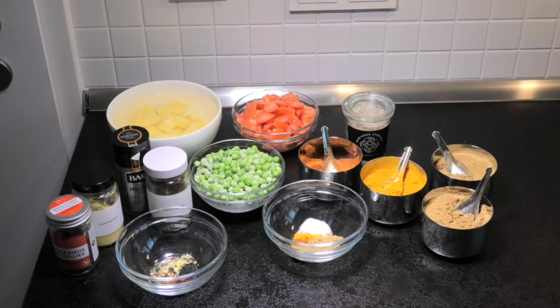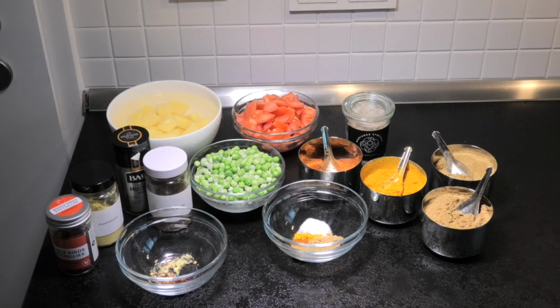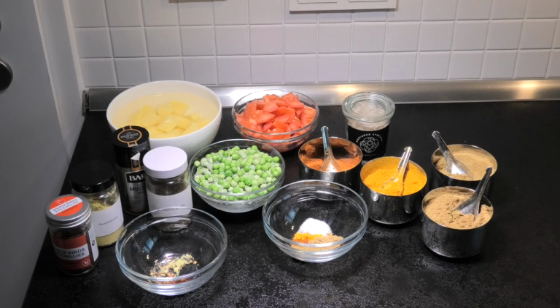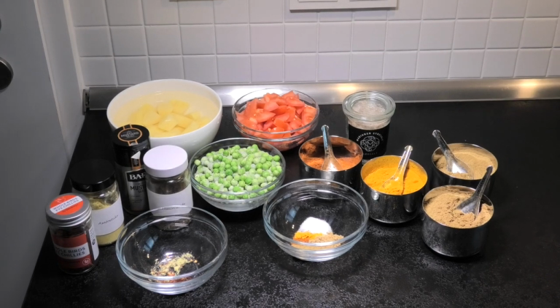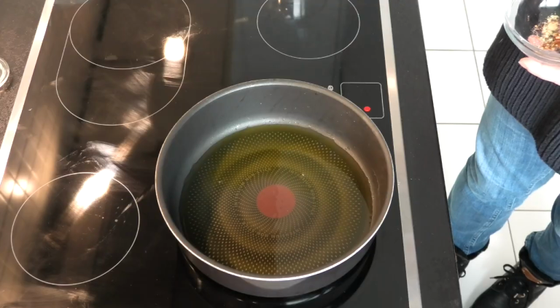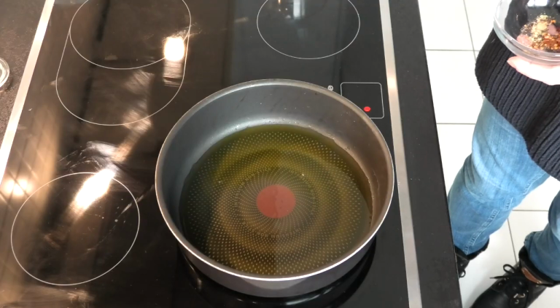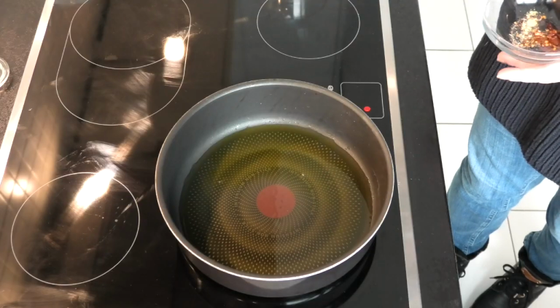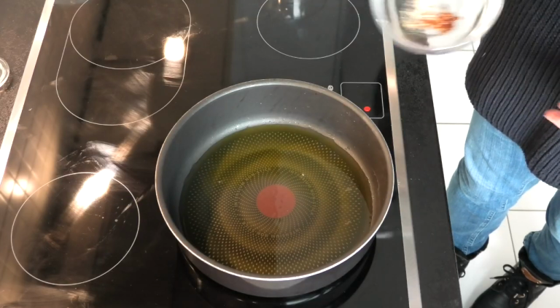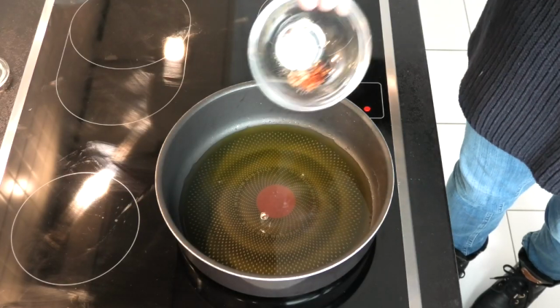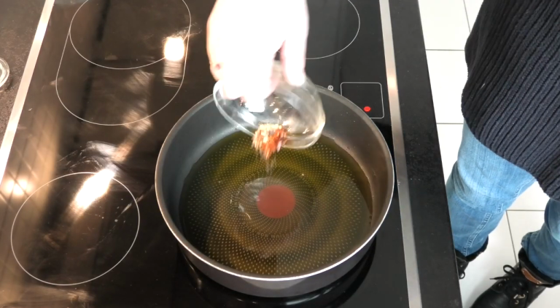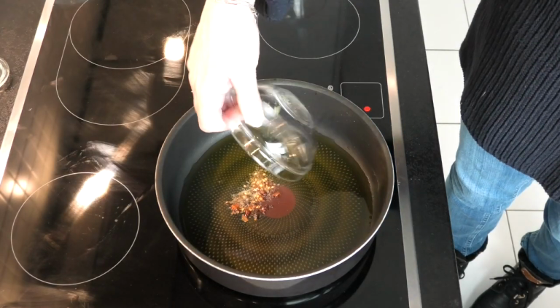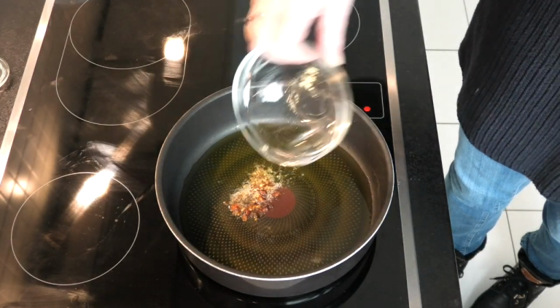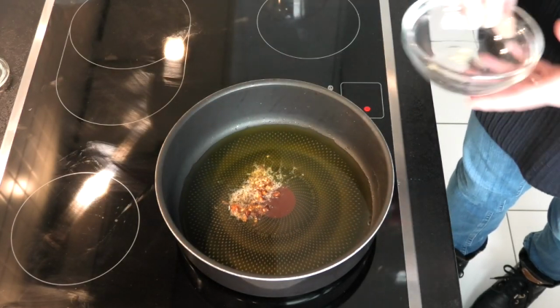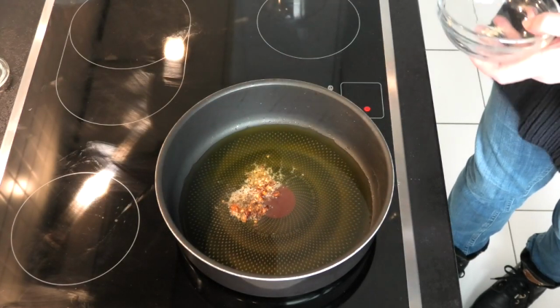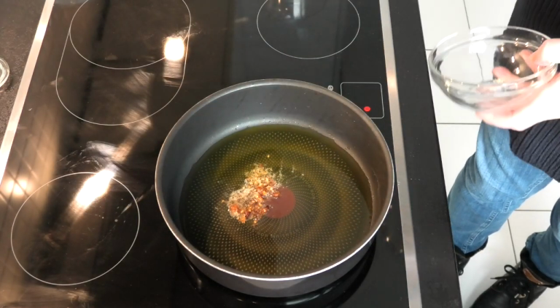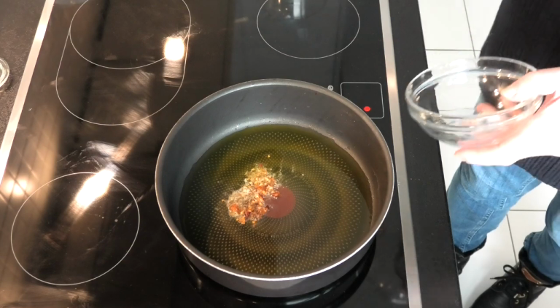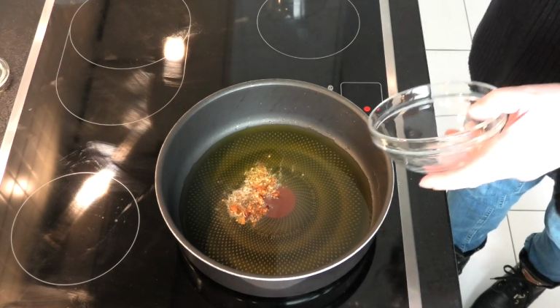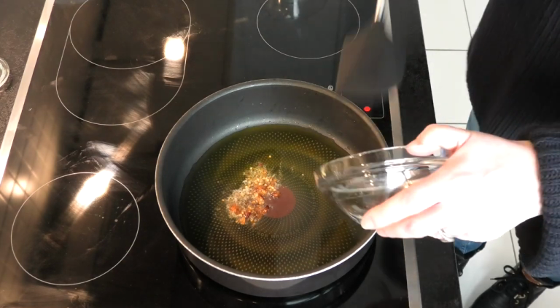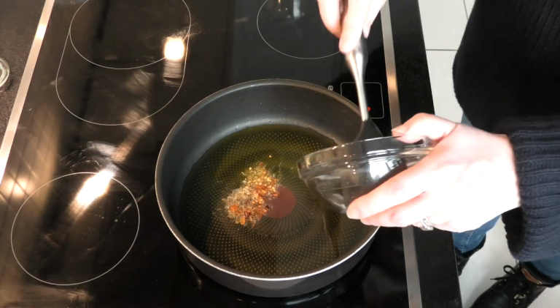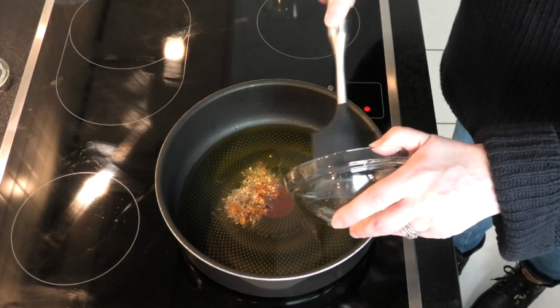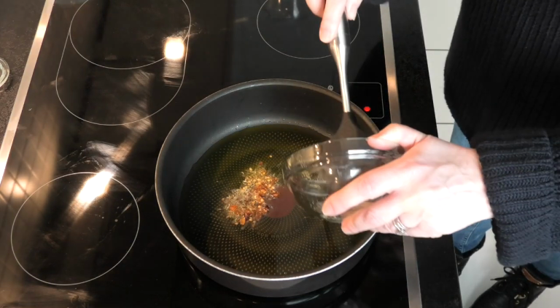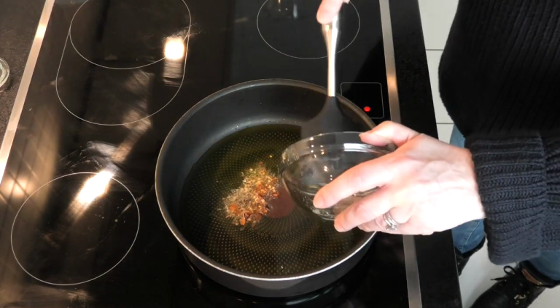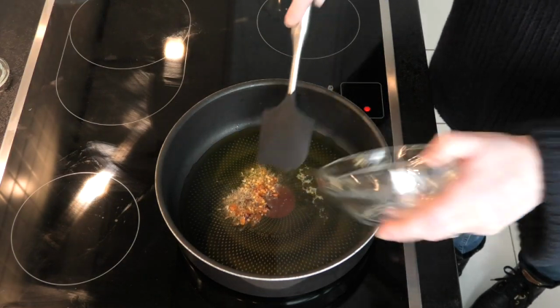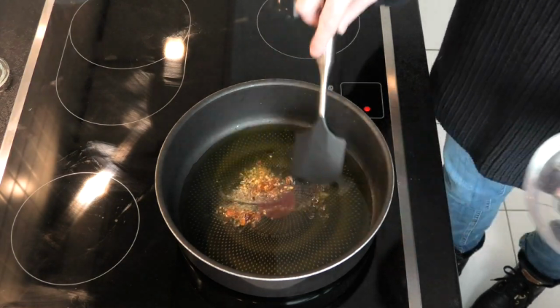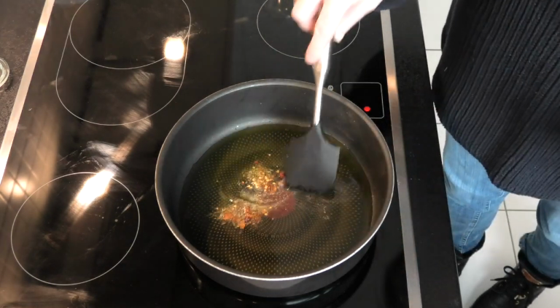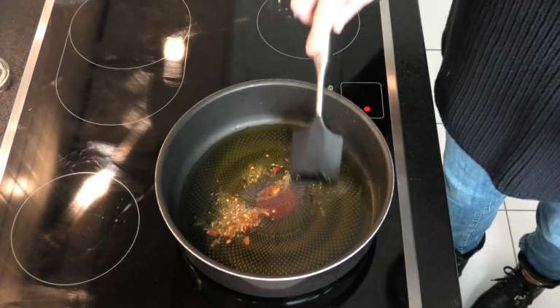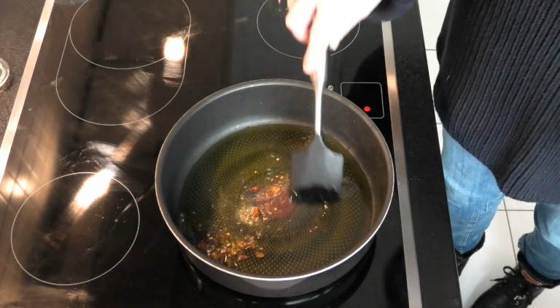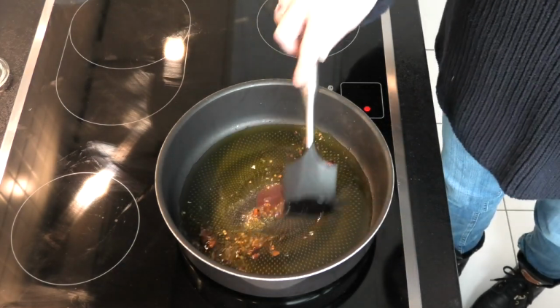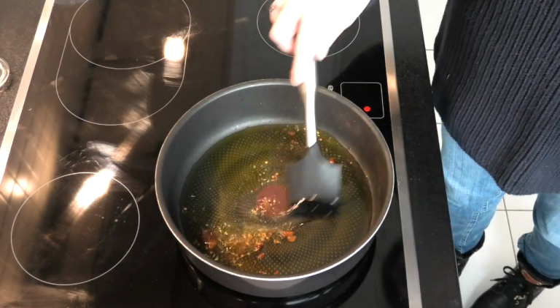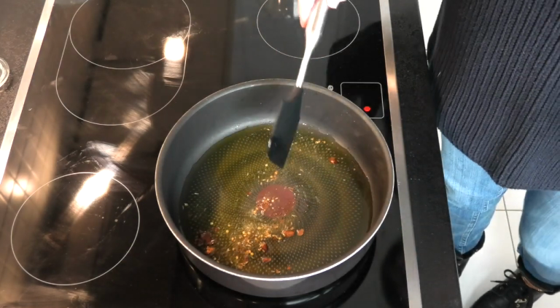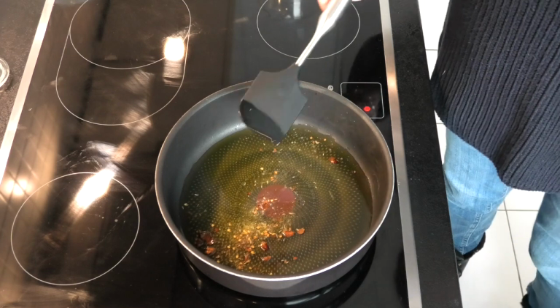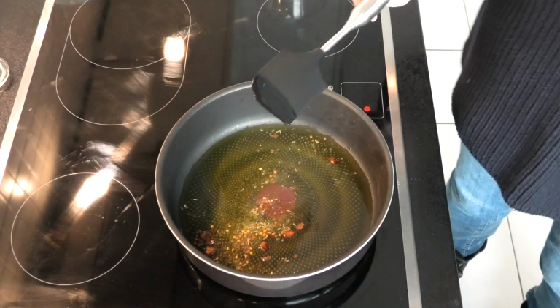First of all, heat up some oil in a hot pan and add your spices. Just let those fry for a little bit in the oil.